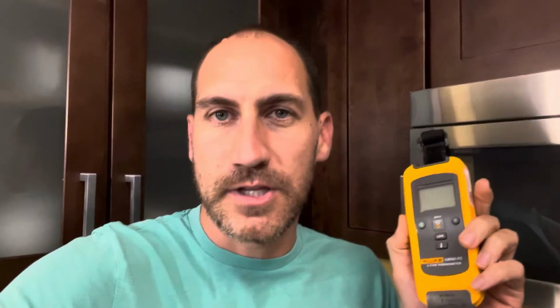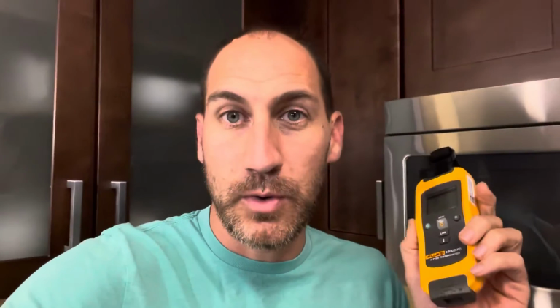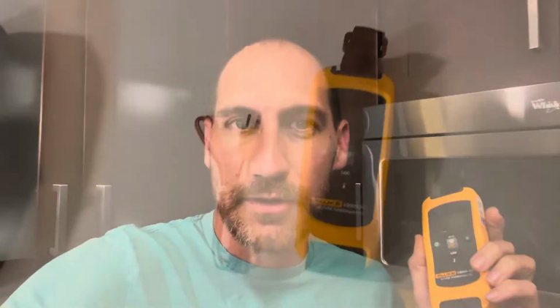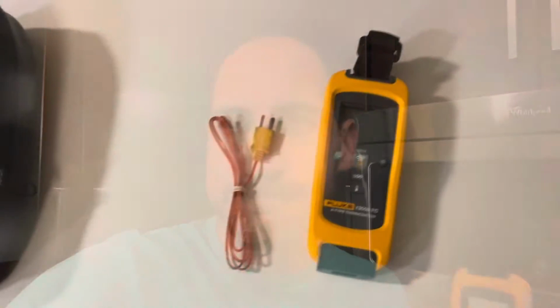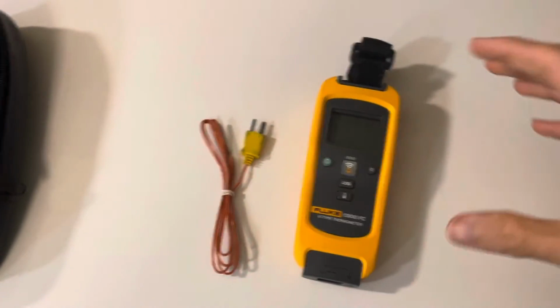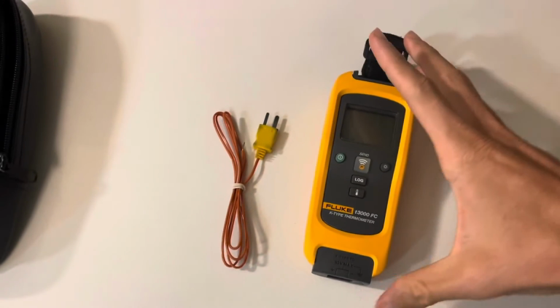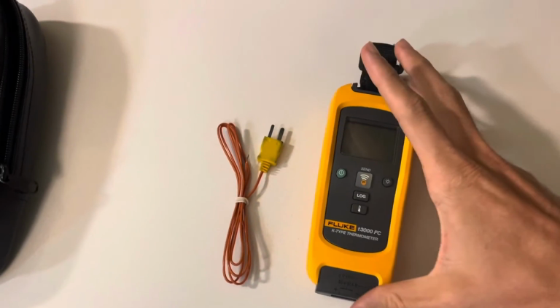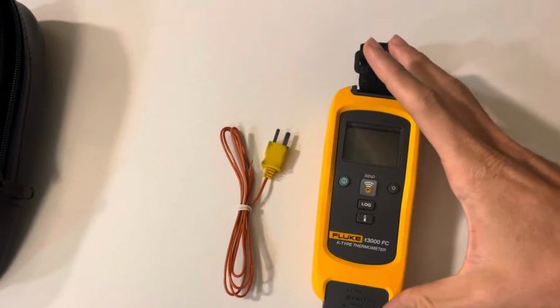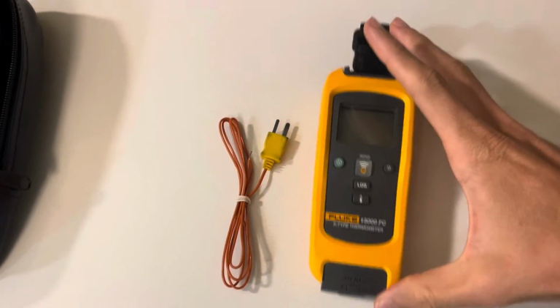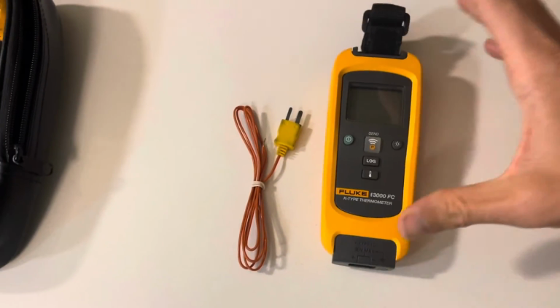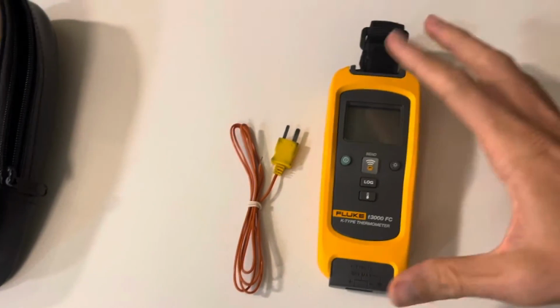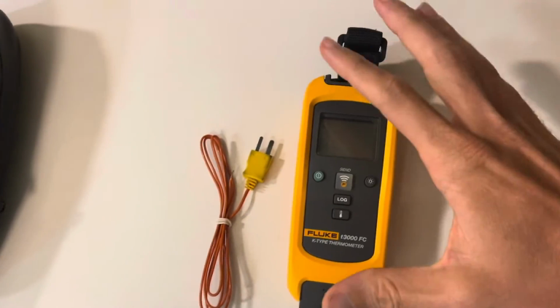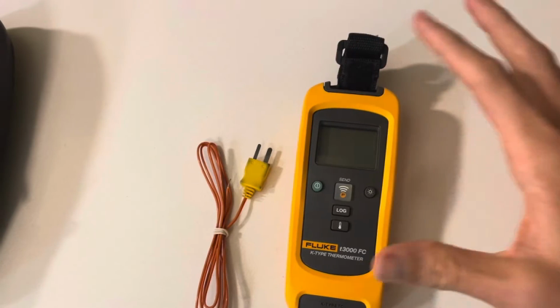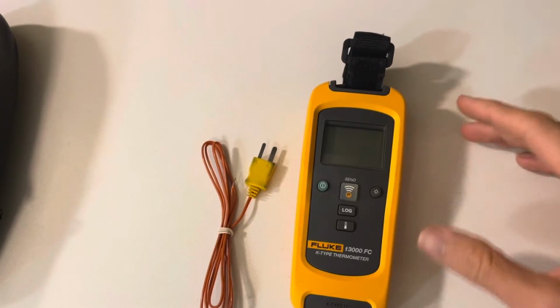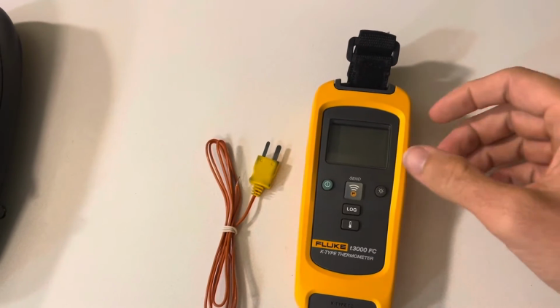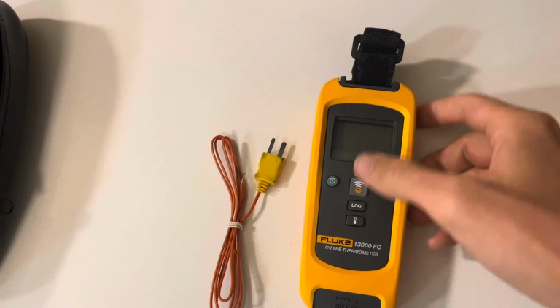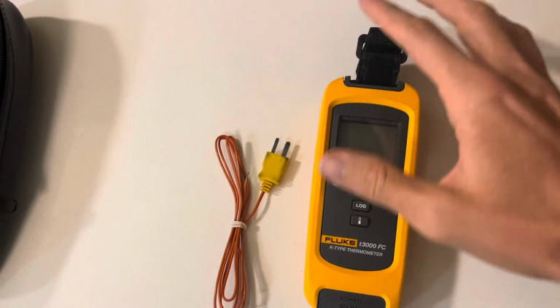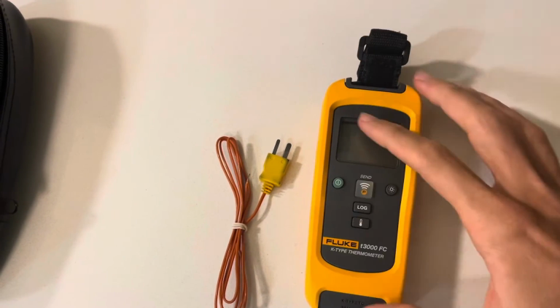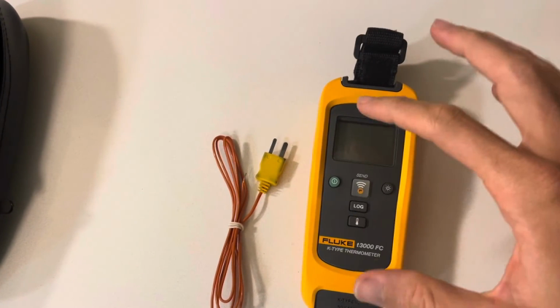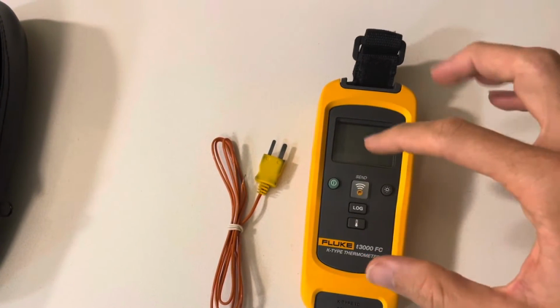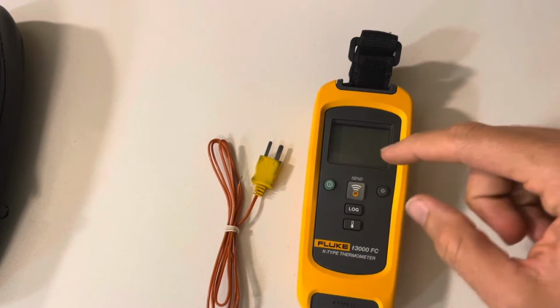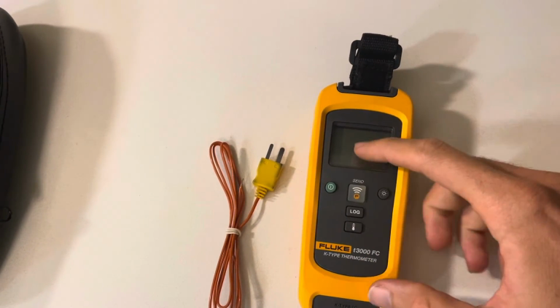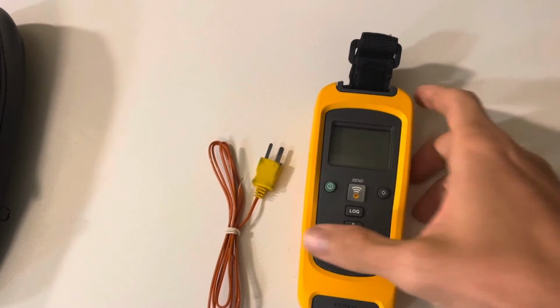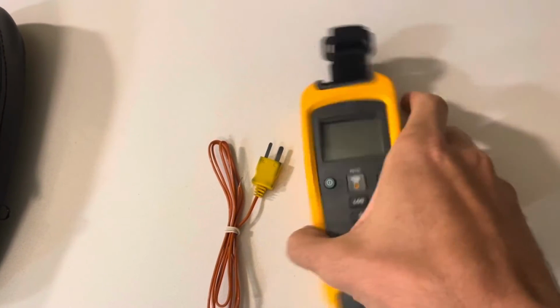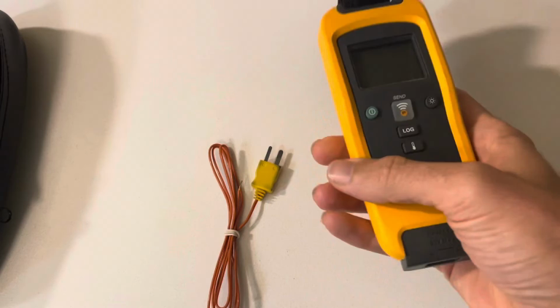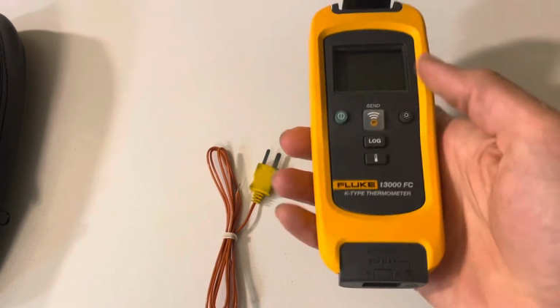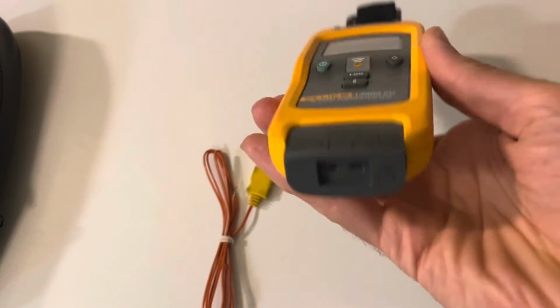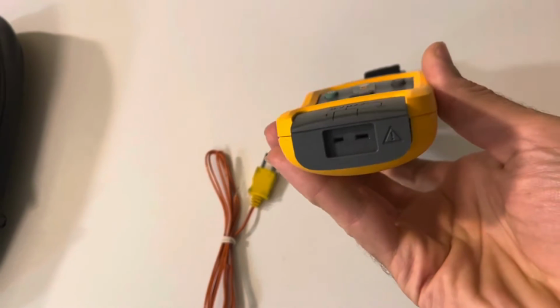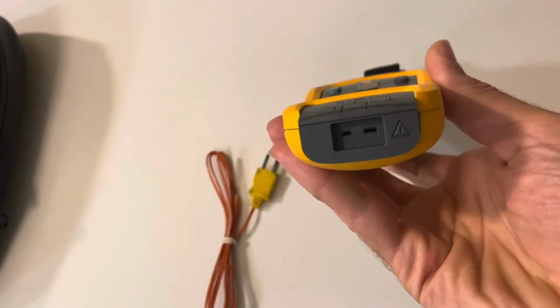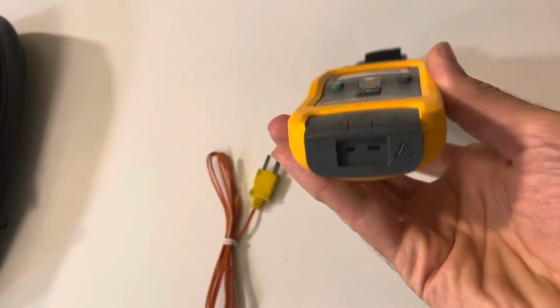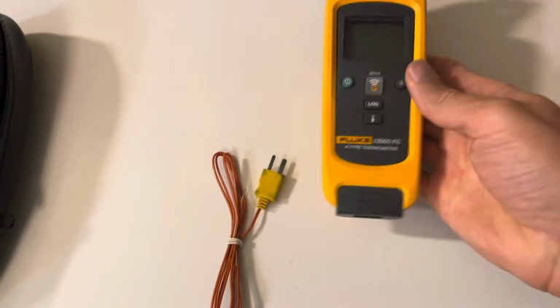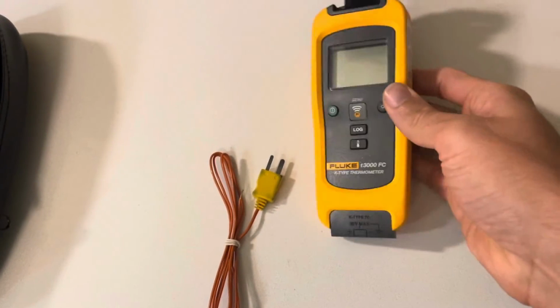This will be a quick video. If you don't recognize this setting, I'm actually in a hotel today, but I thought this would be a fun little video to do. This is a K-type thermocouple it takes.